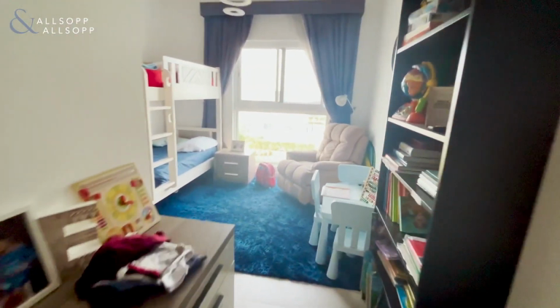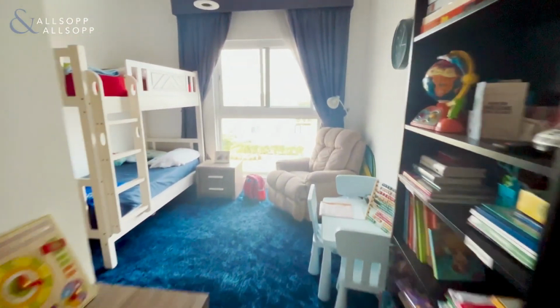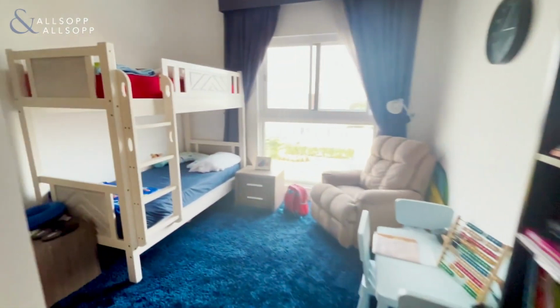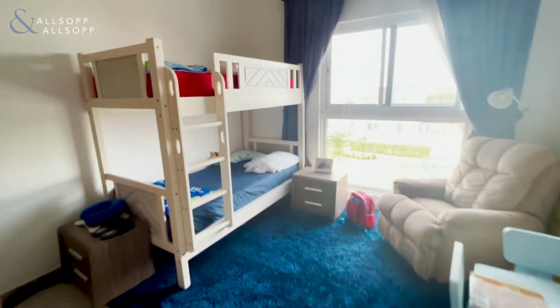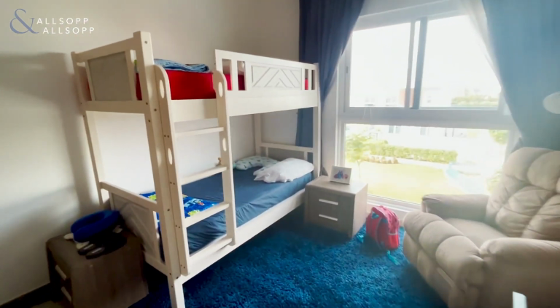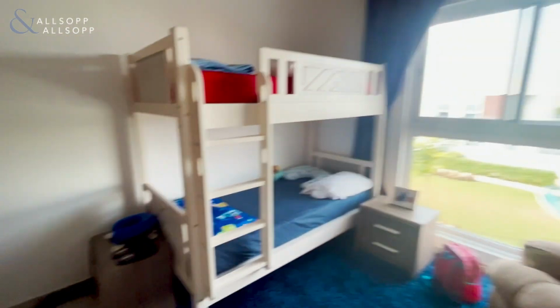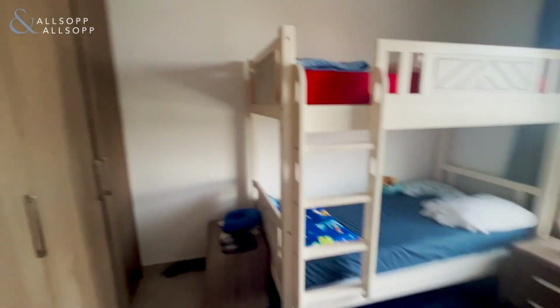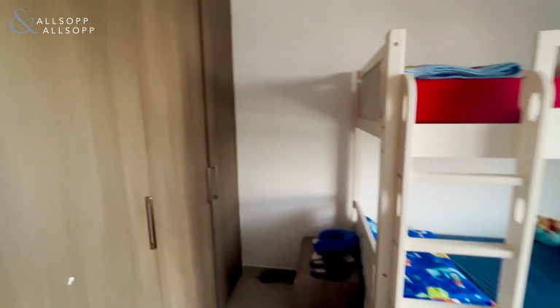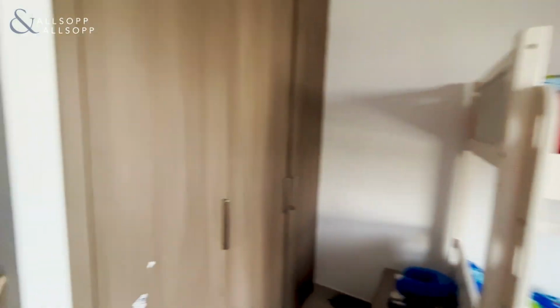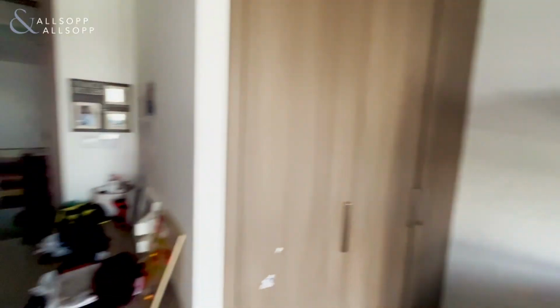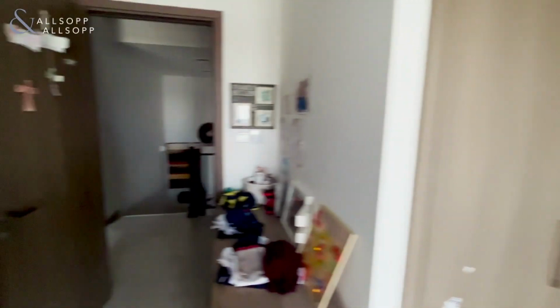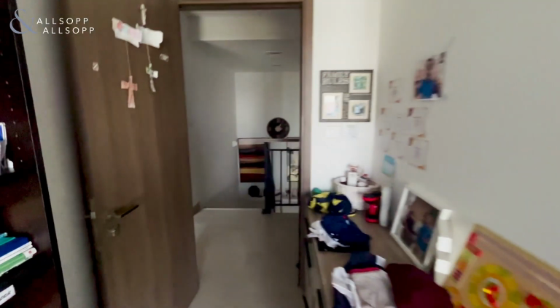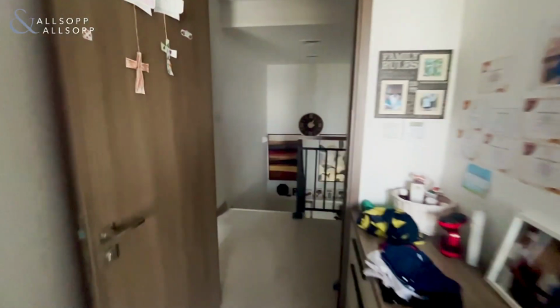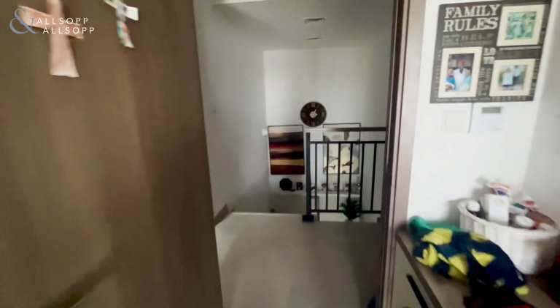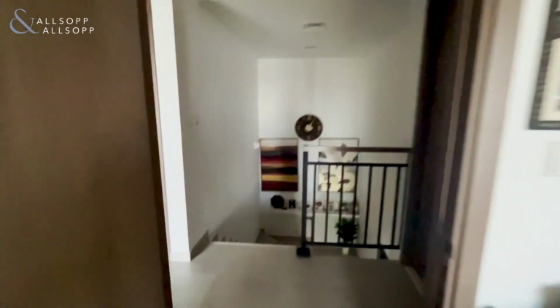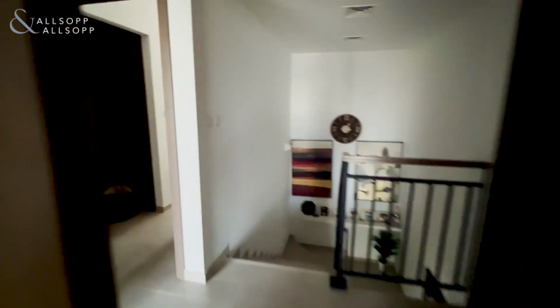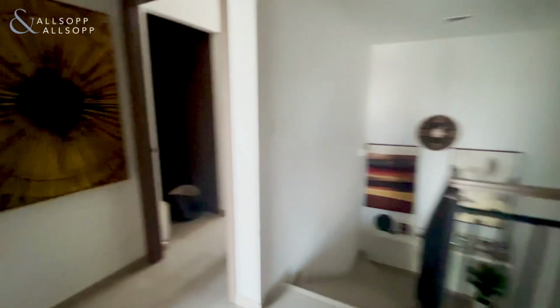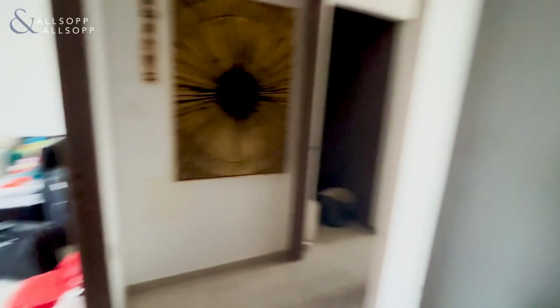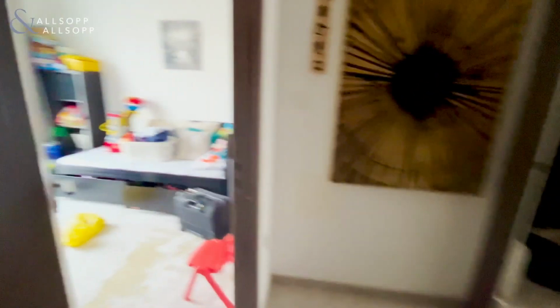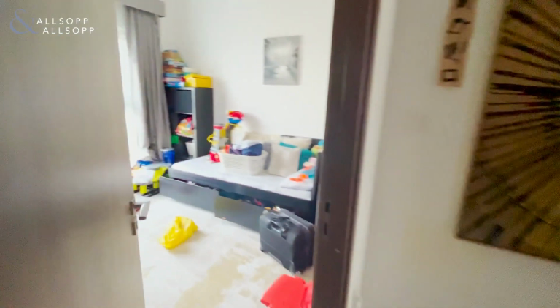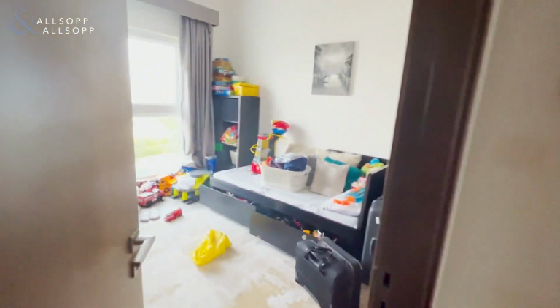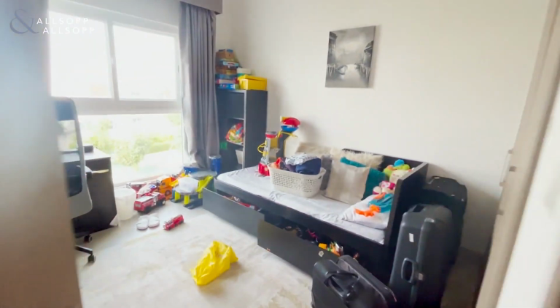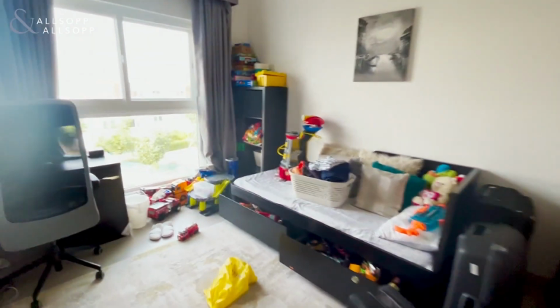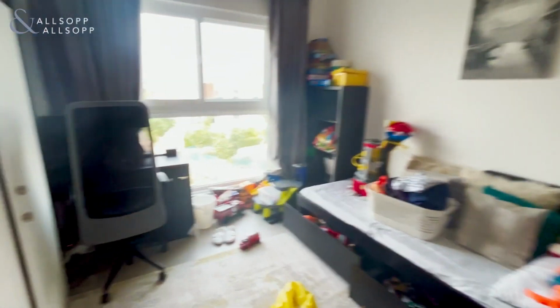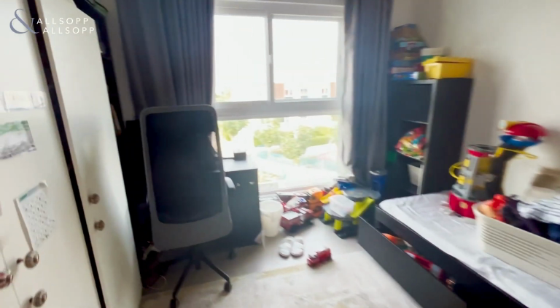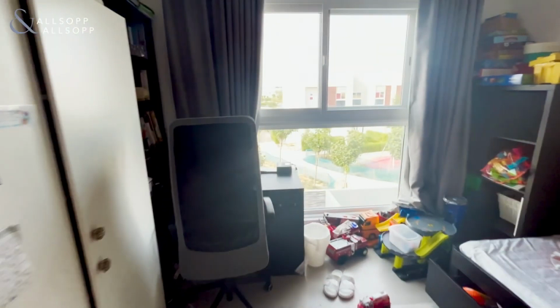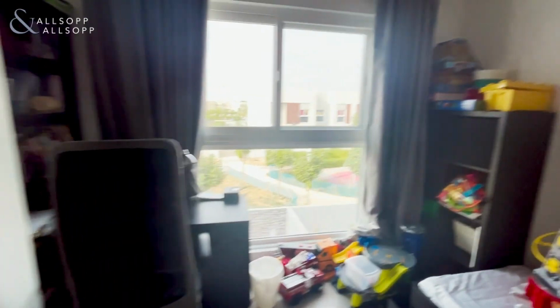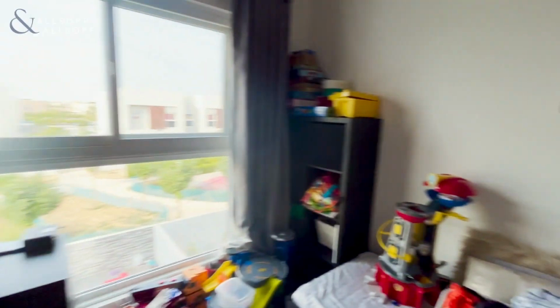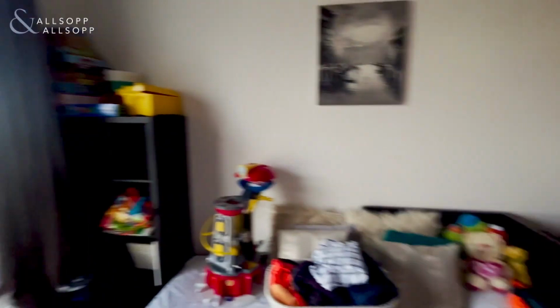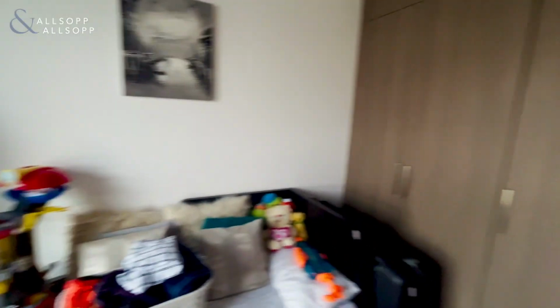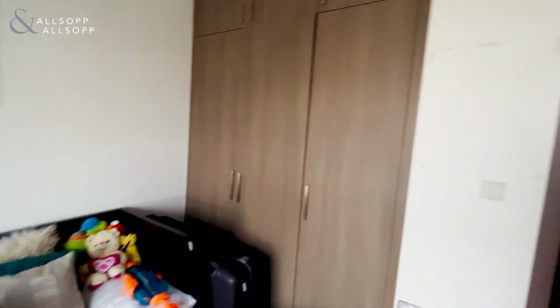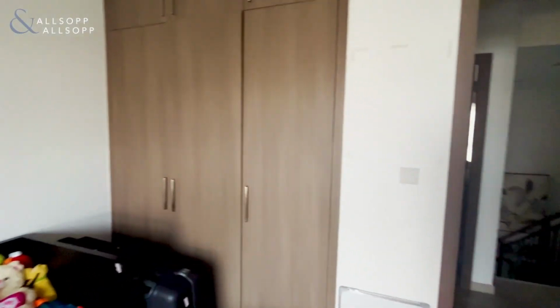Bedroom number one, fully equipped with storage. Bedroom number two, again with storage.